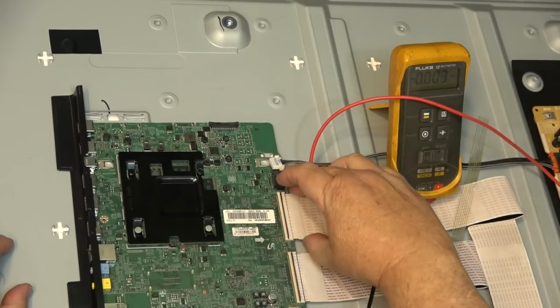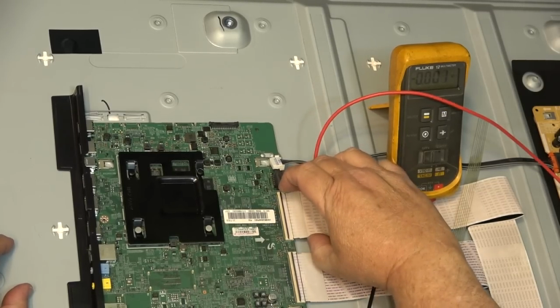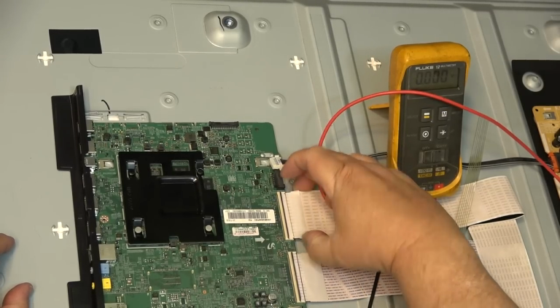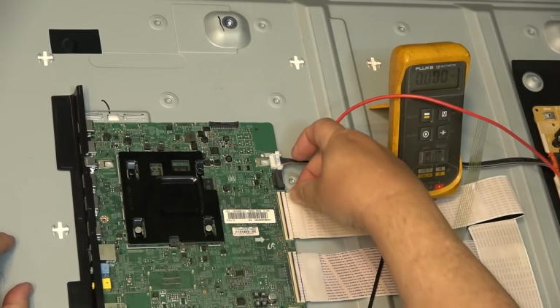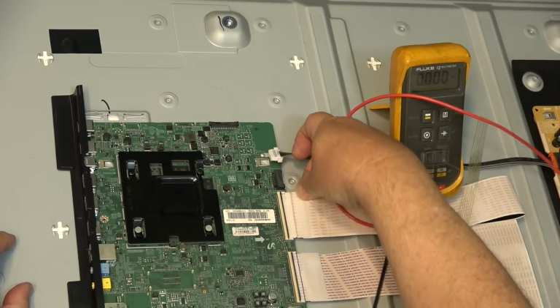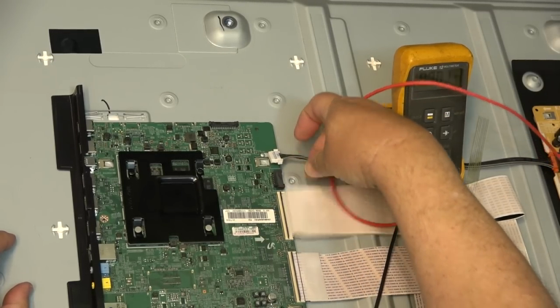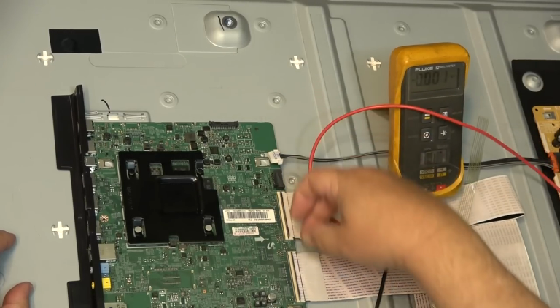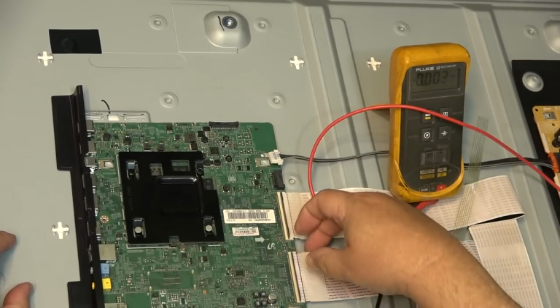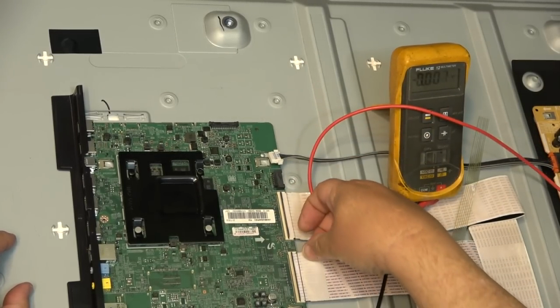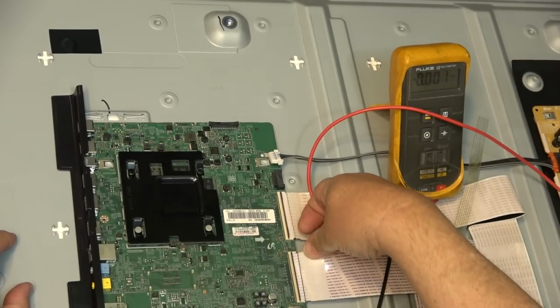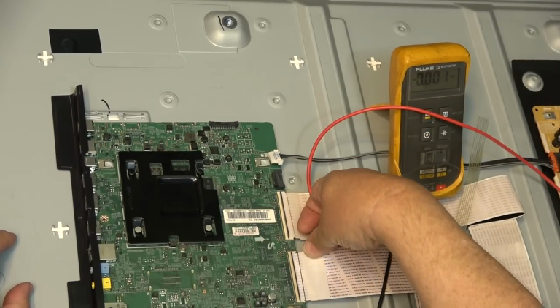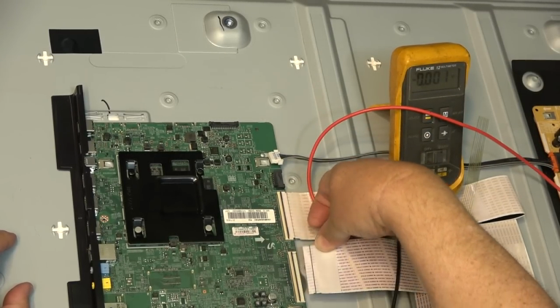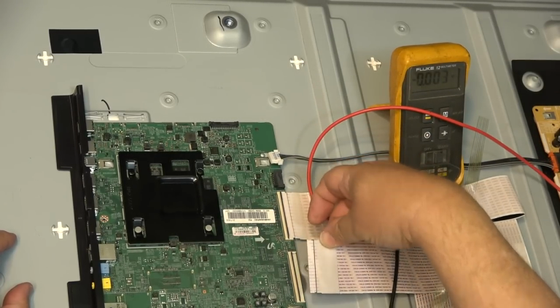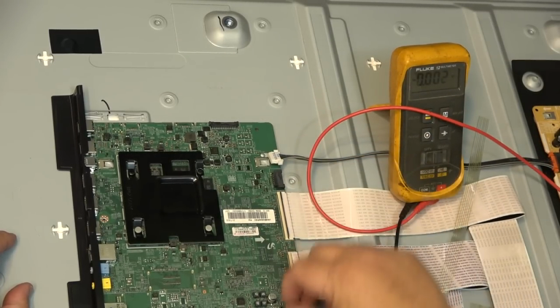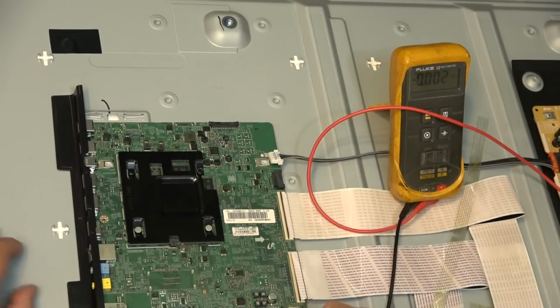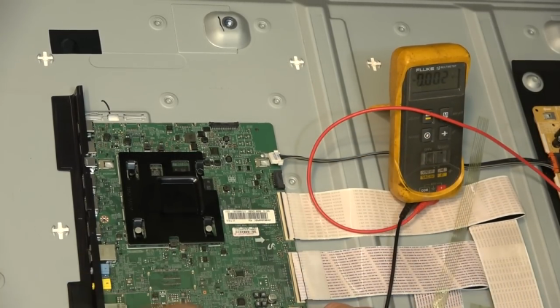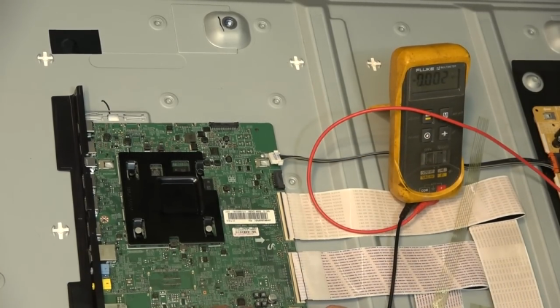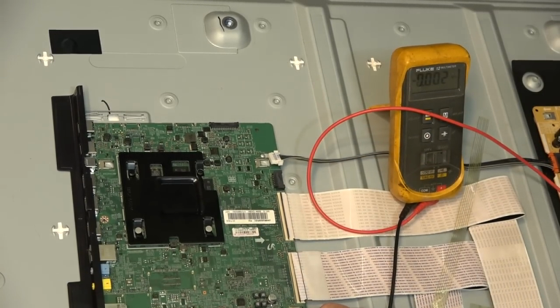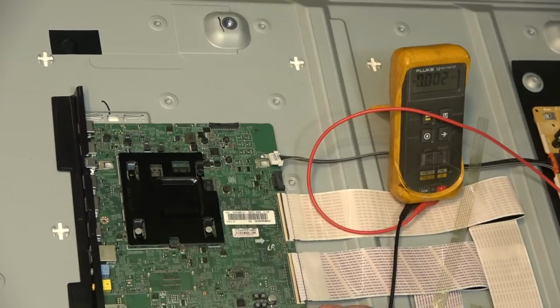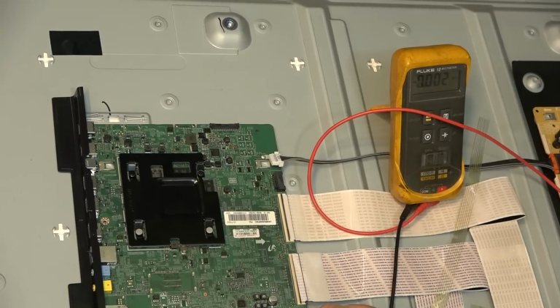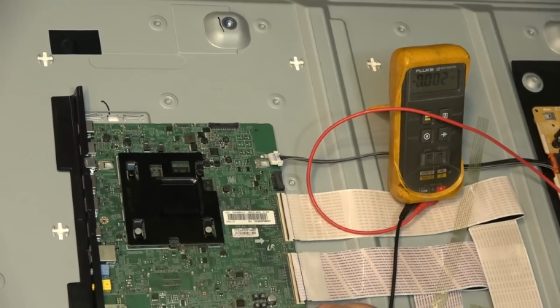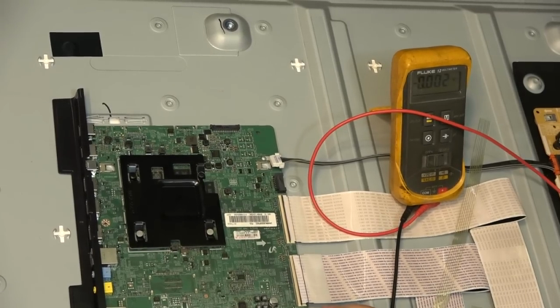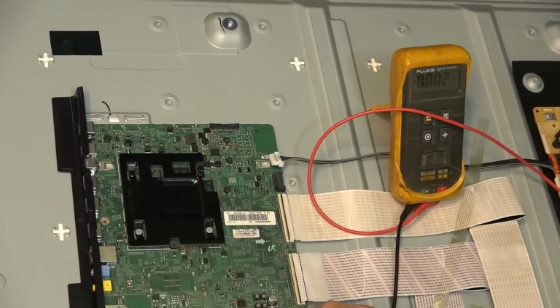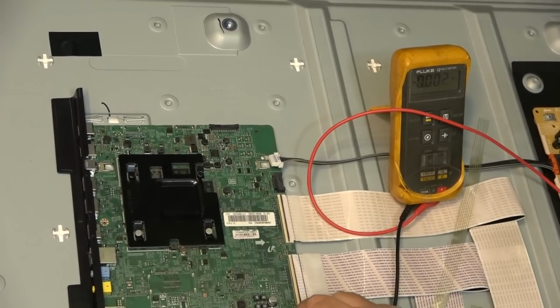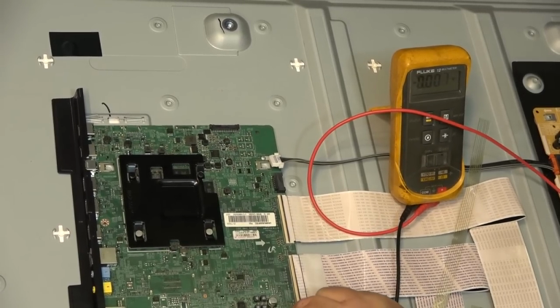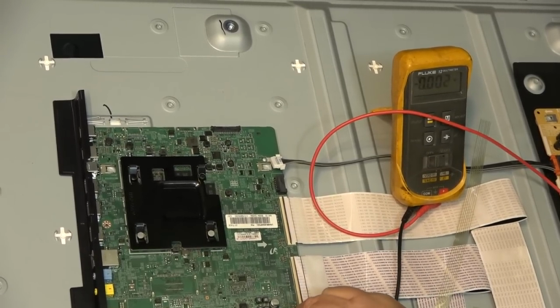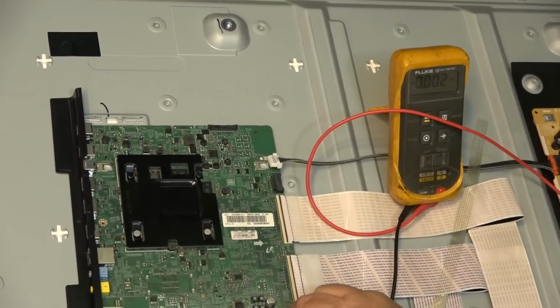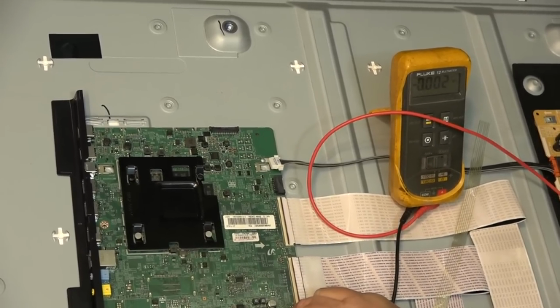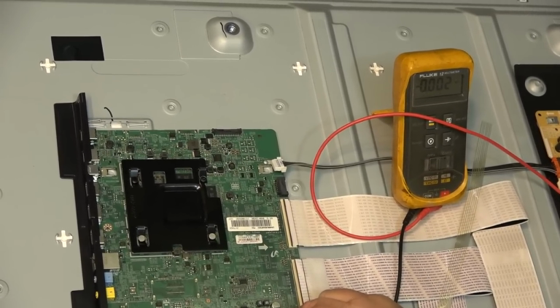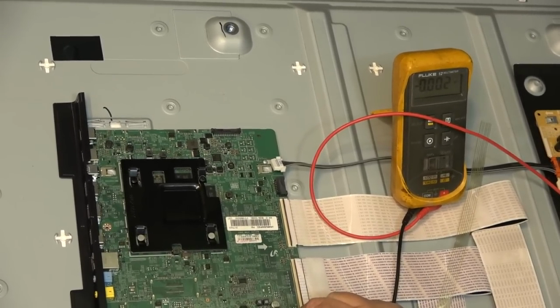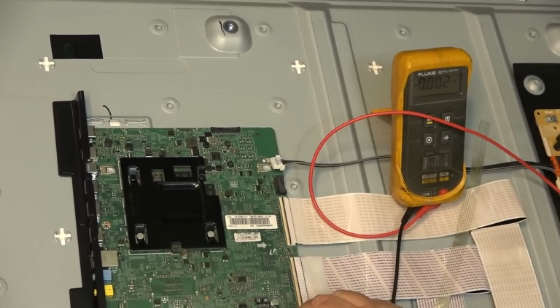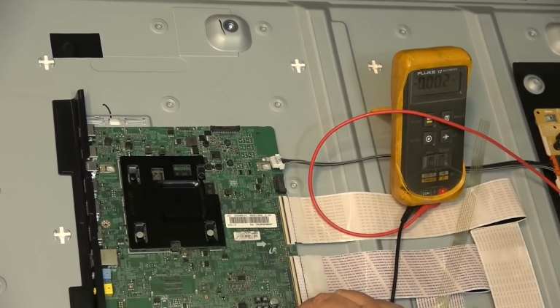I'm going to remove the board and check the heat sink.